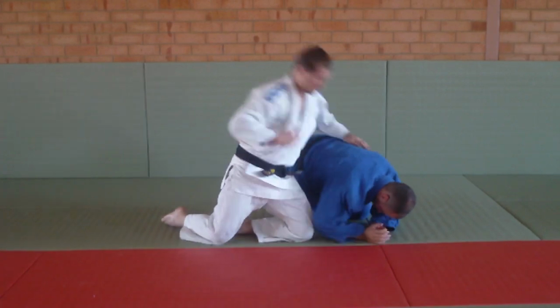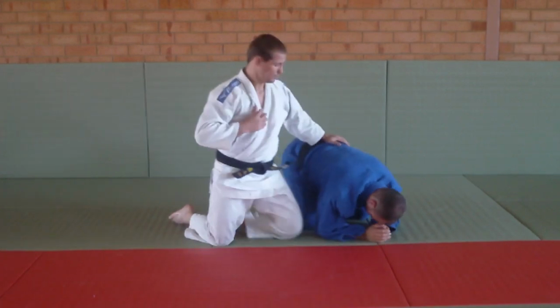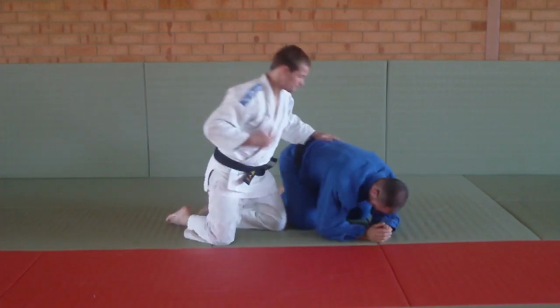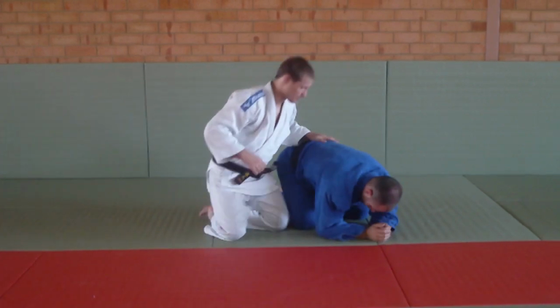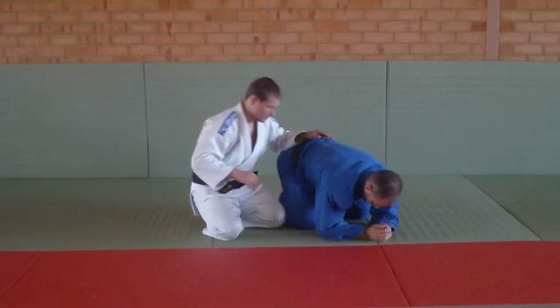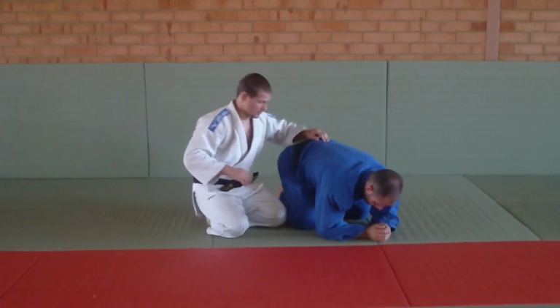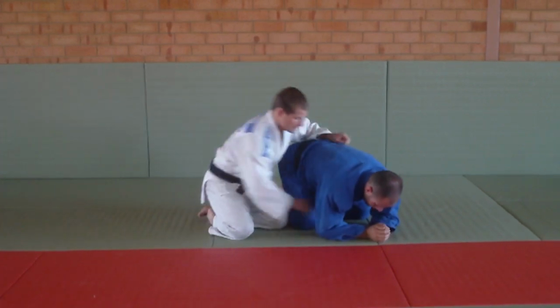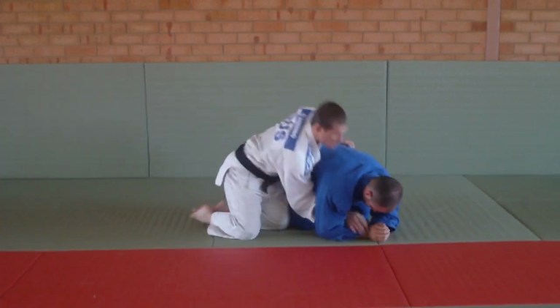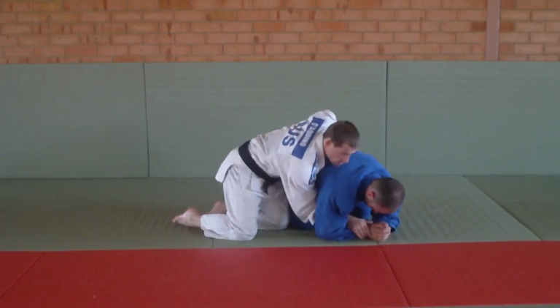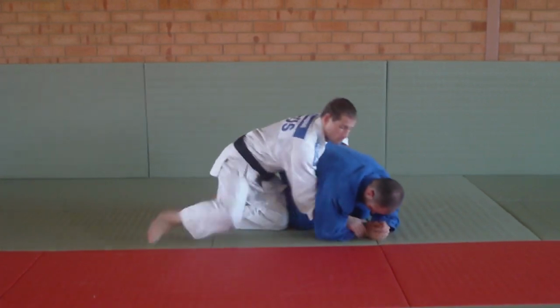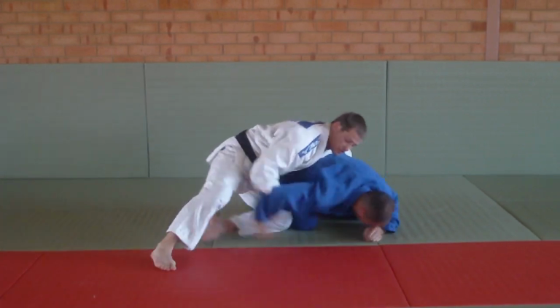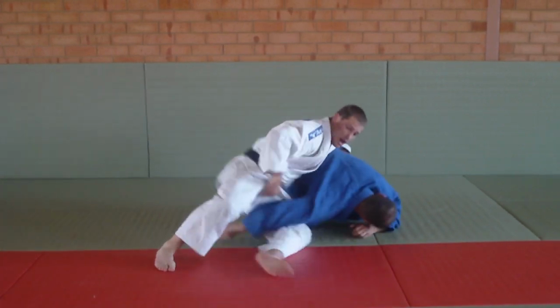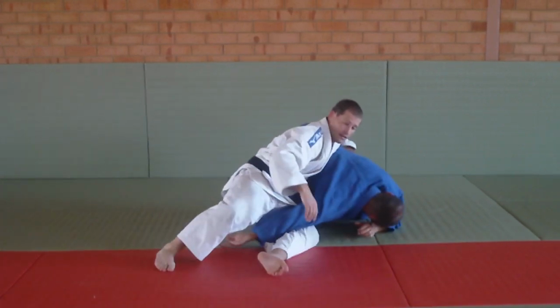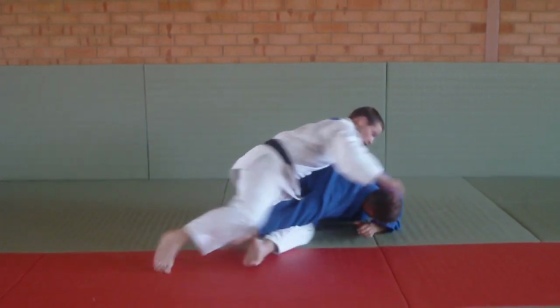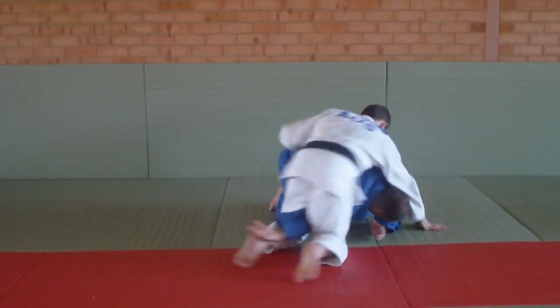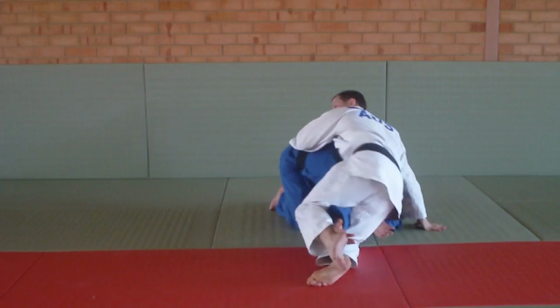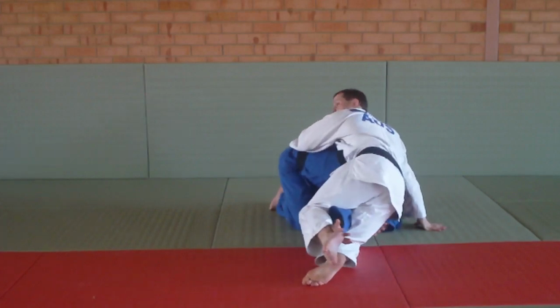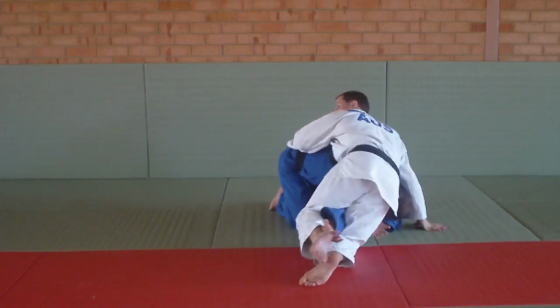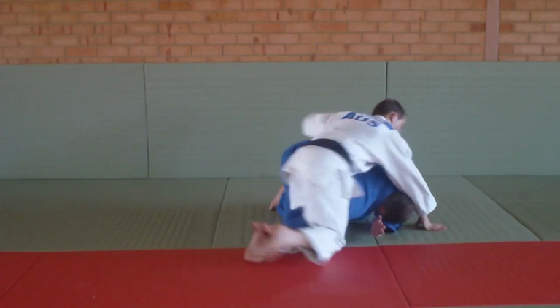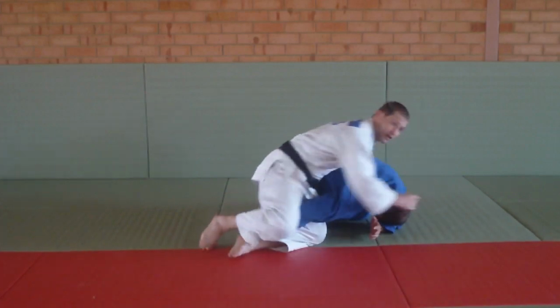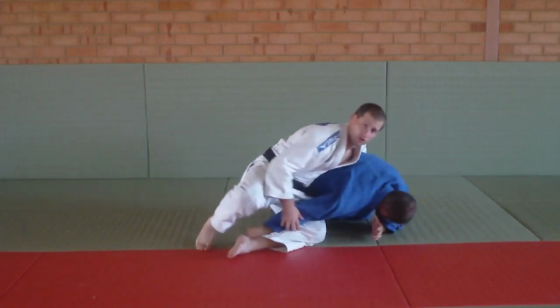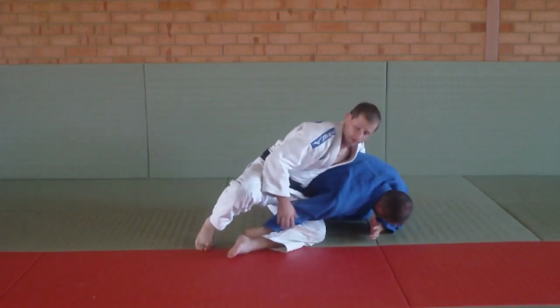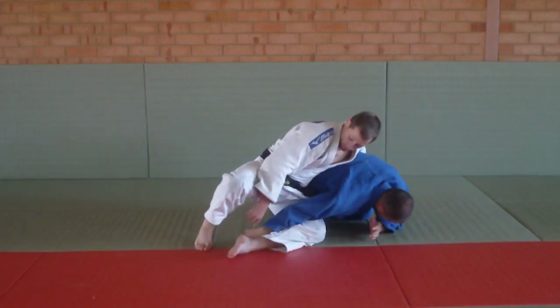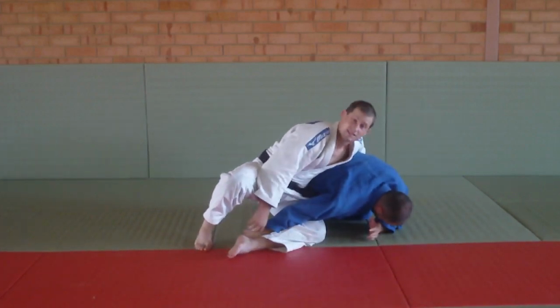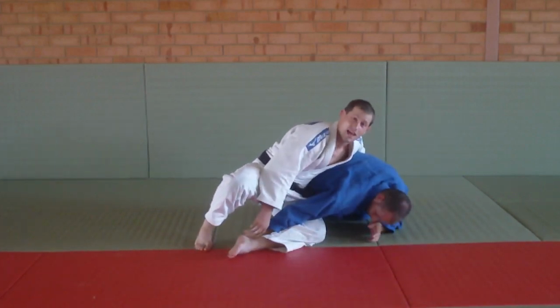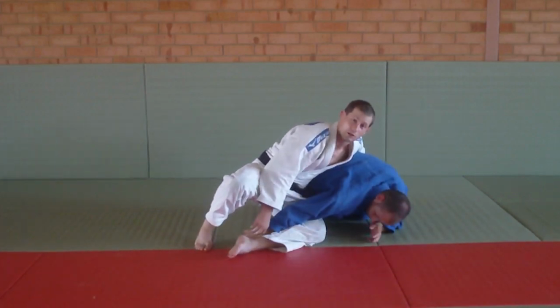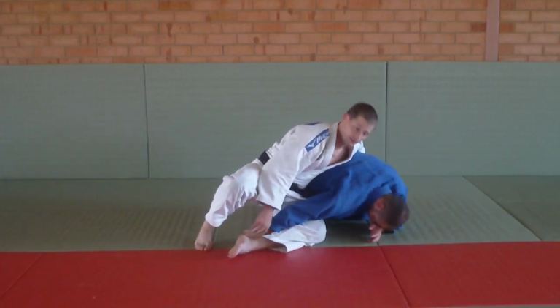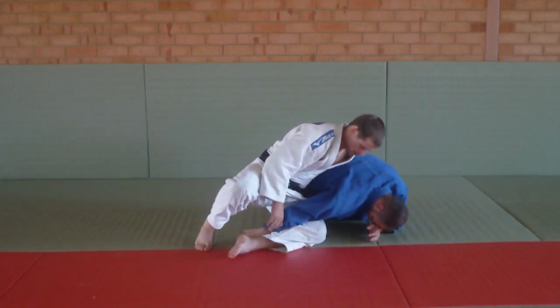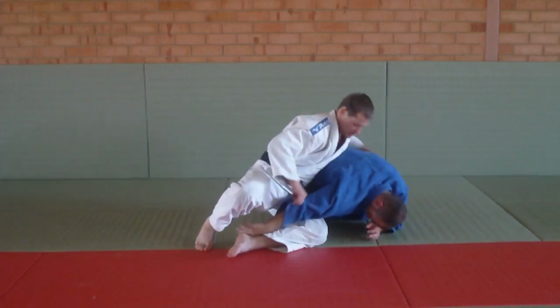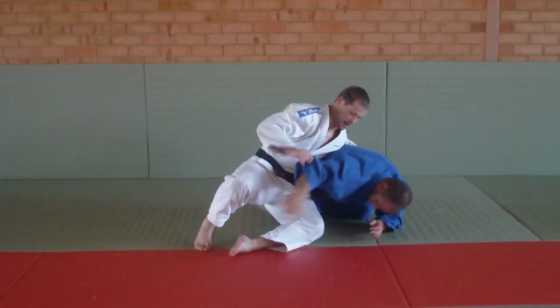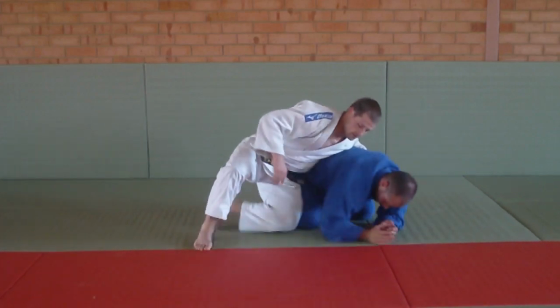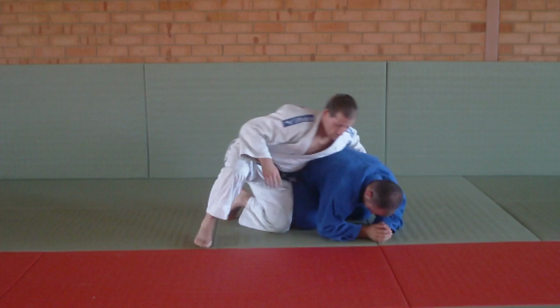One more: here, pull, slide, quick — and I've got it on. That one slipped out a little bit, but that's okay, it happens.